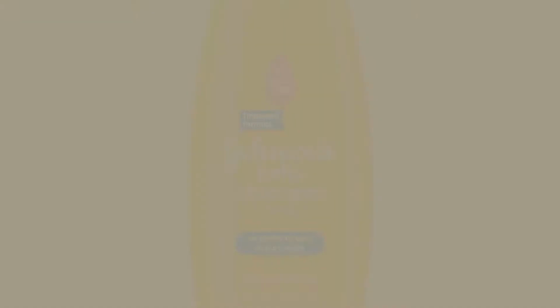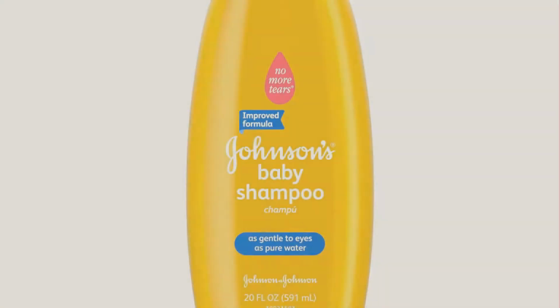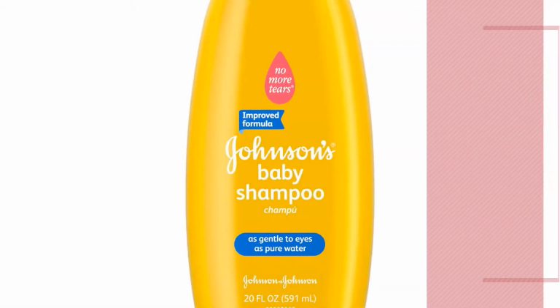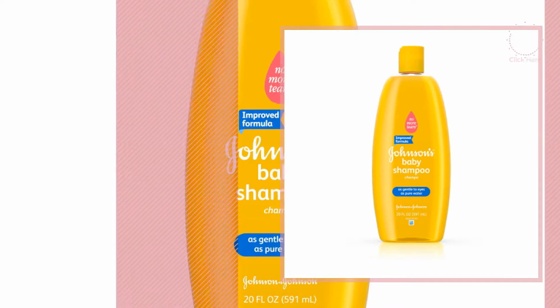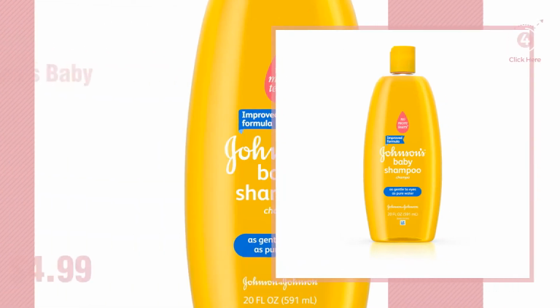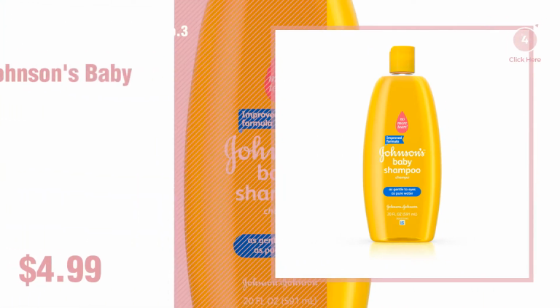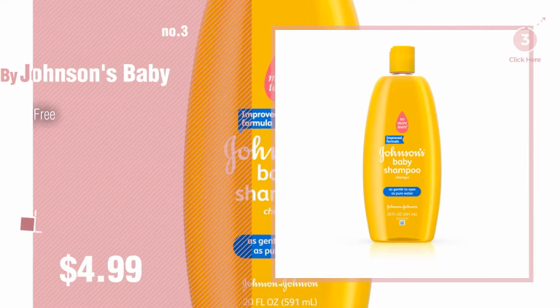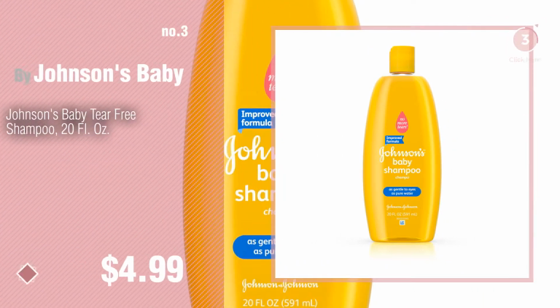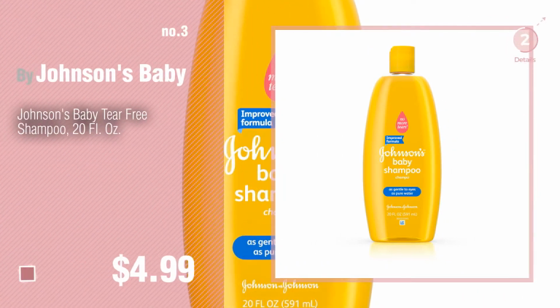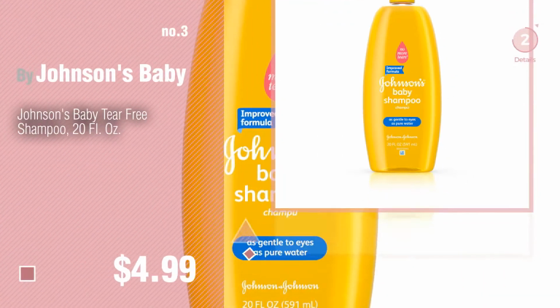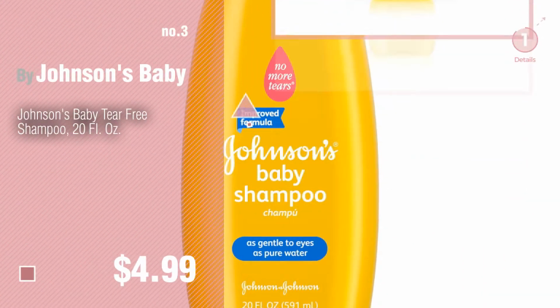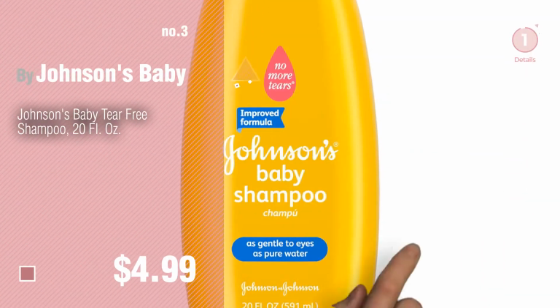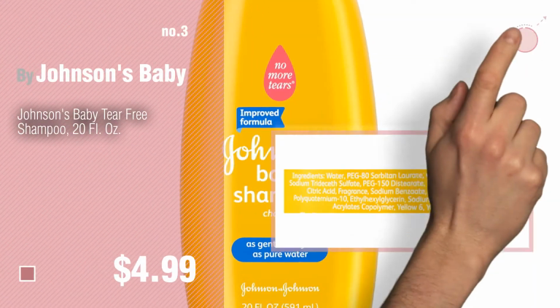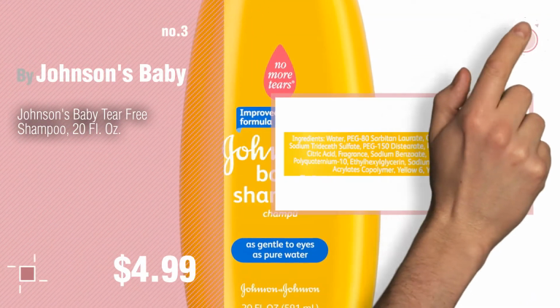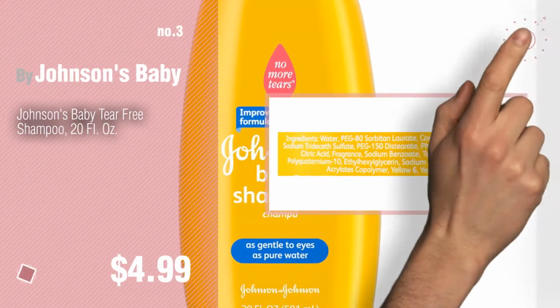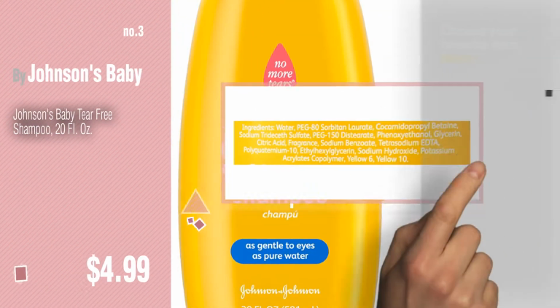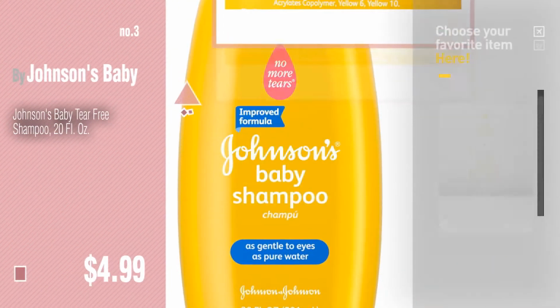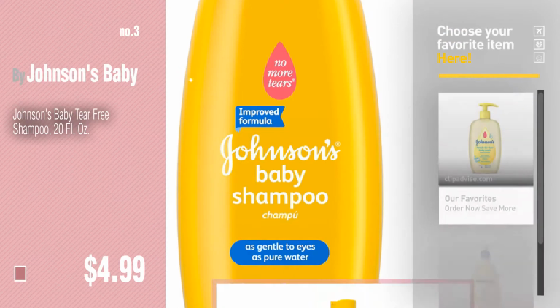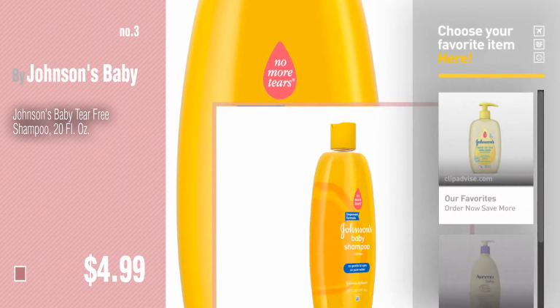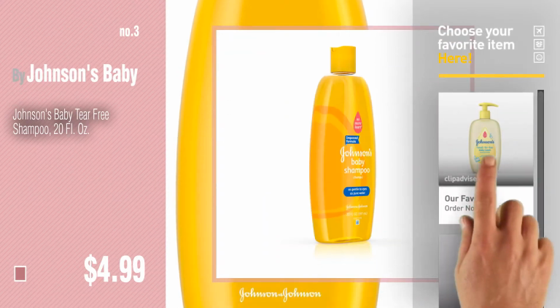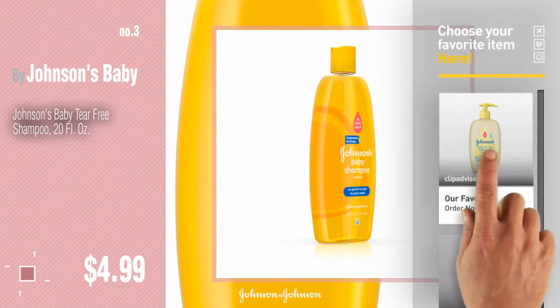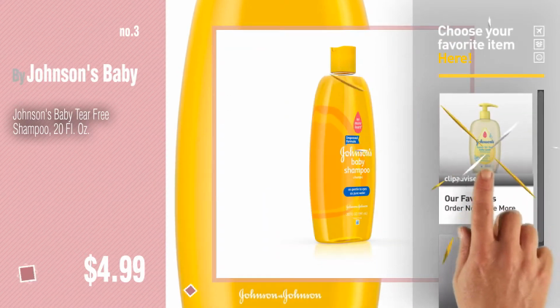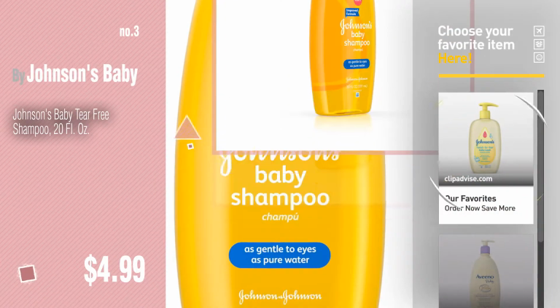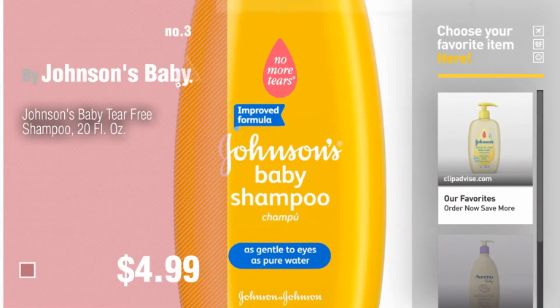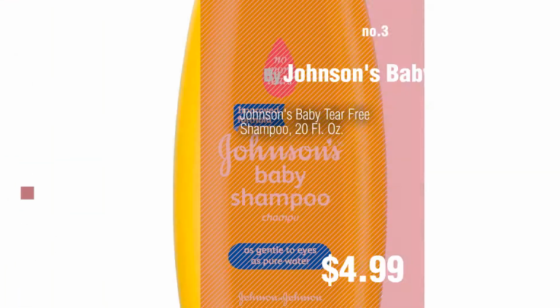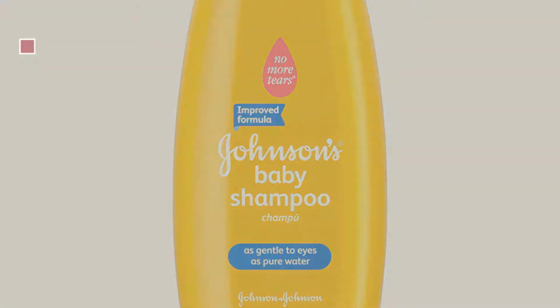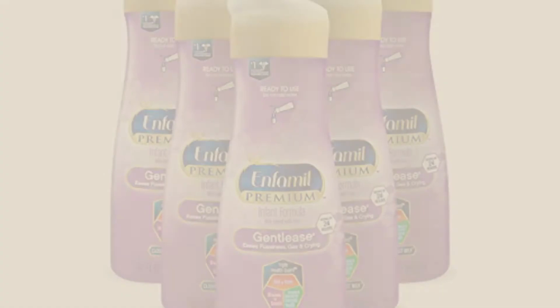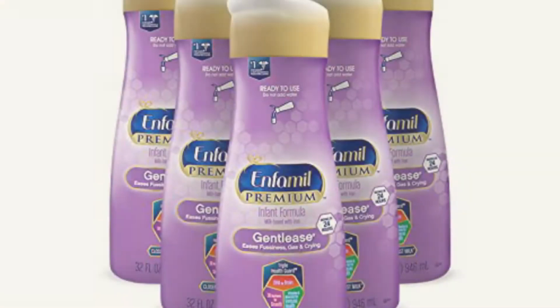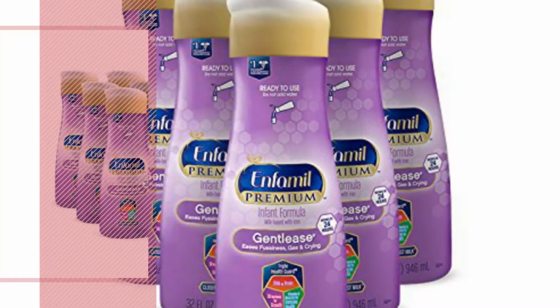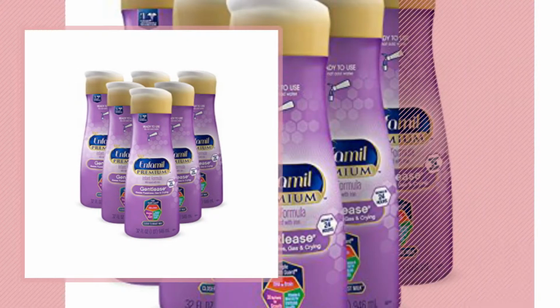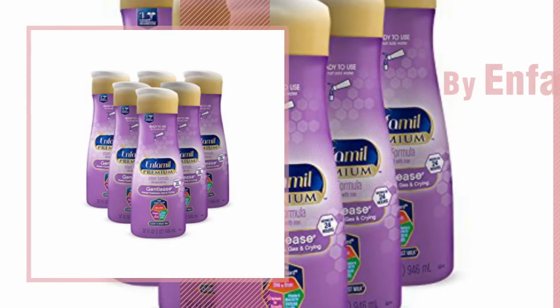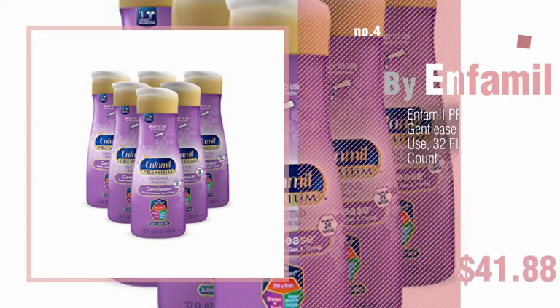Number 3: By Johnson's Baby. For more great options and ideas, click this circle in the corner. Number 4: By Enfamil.